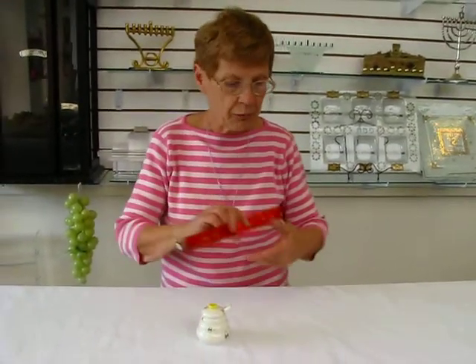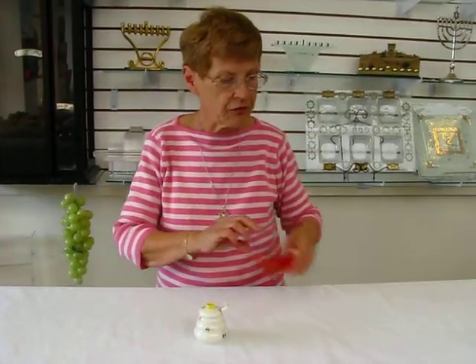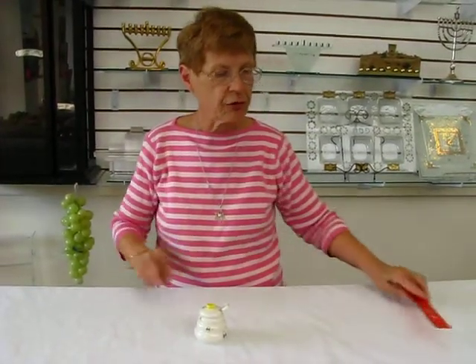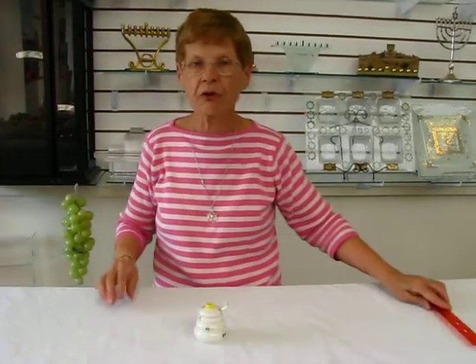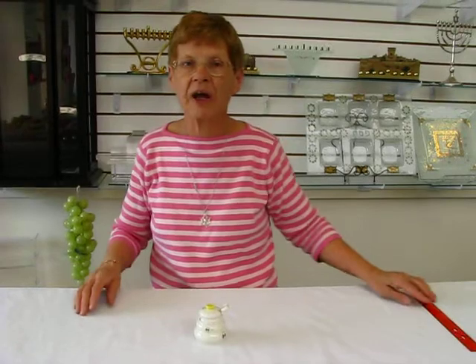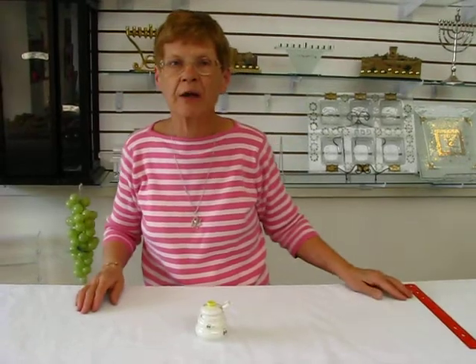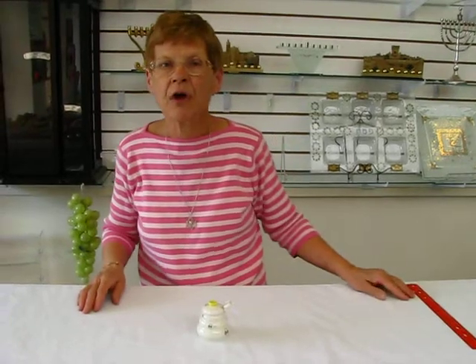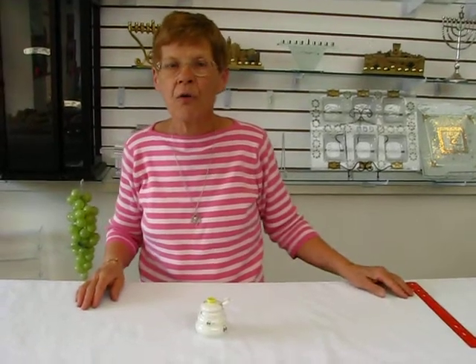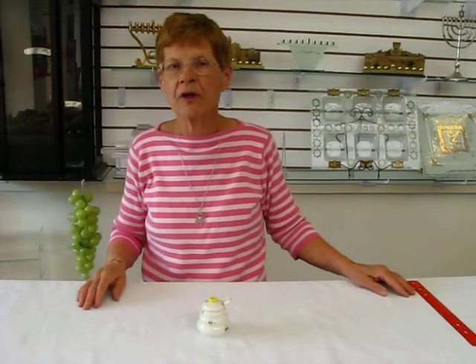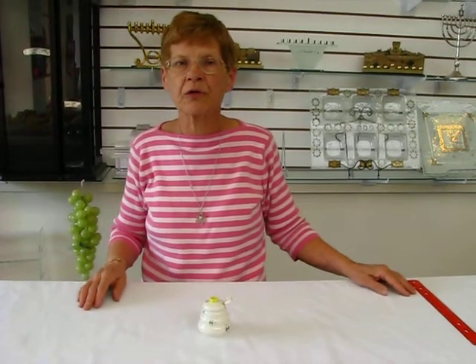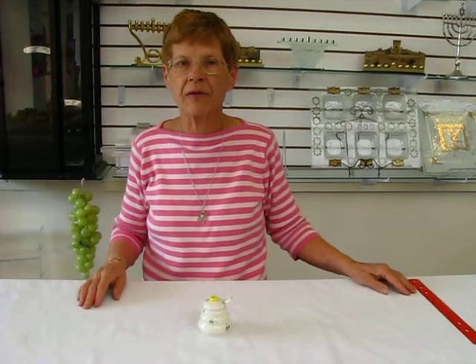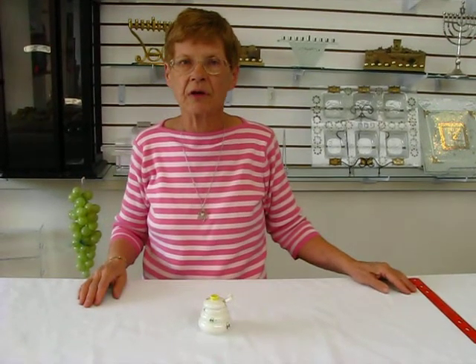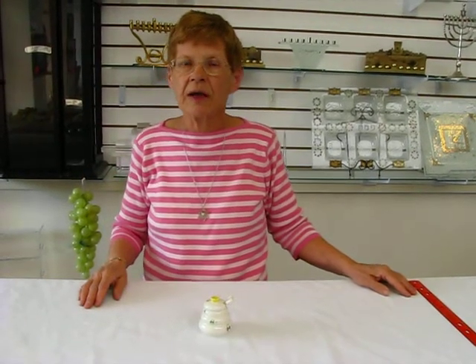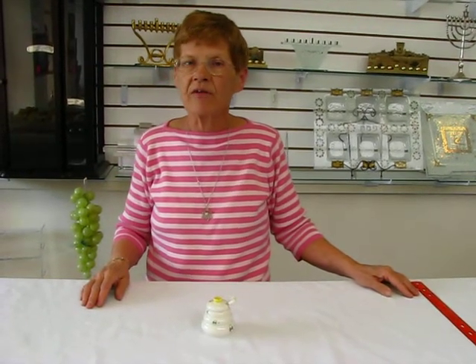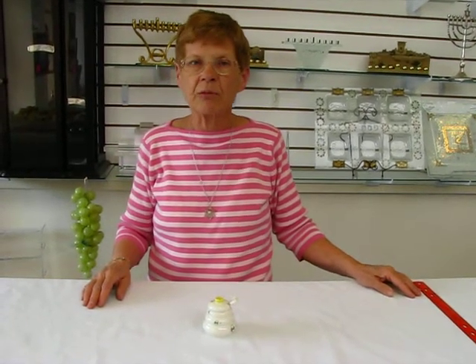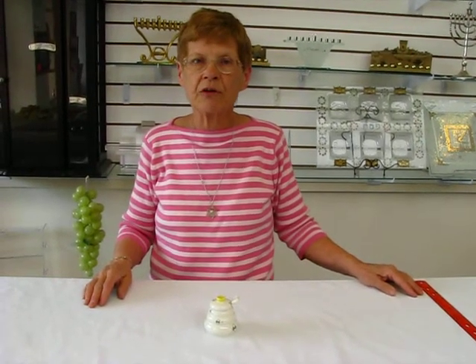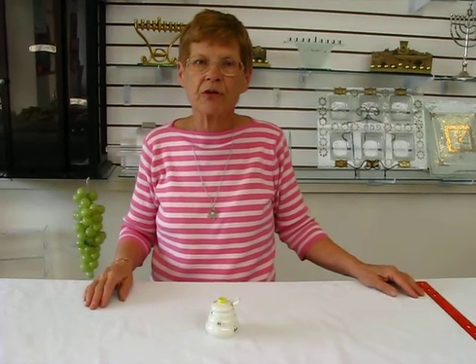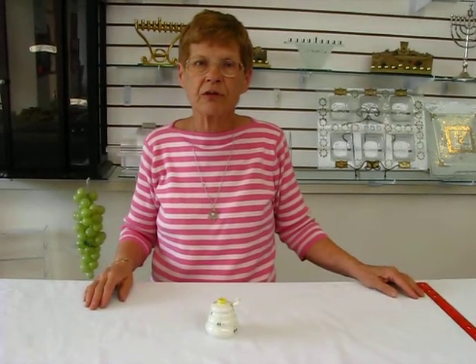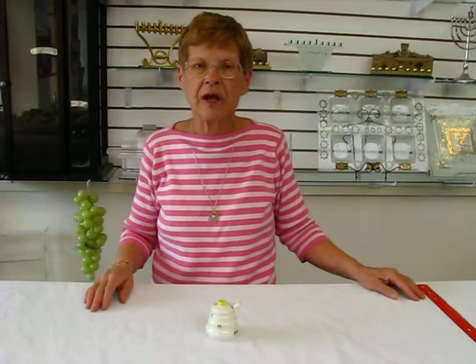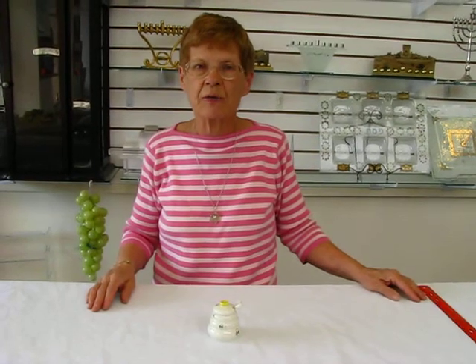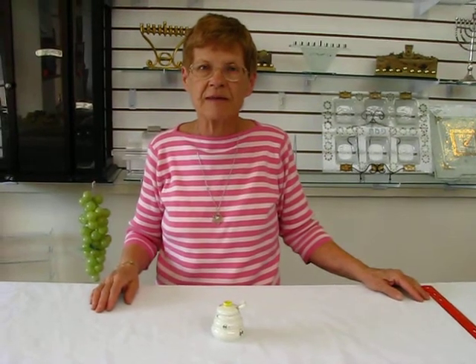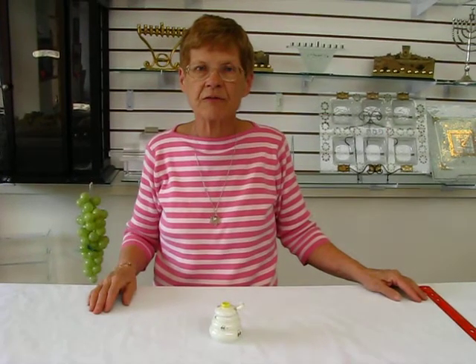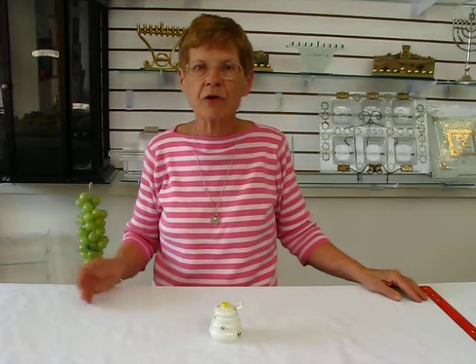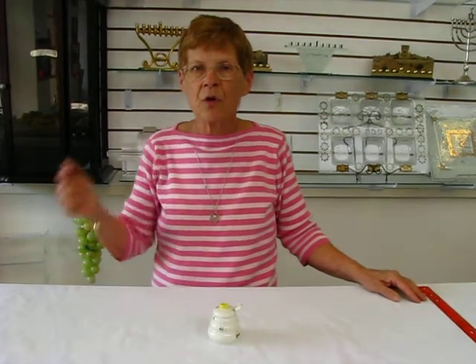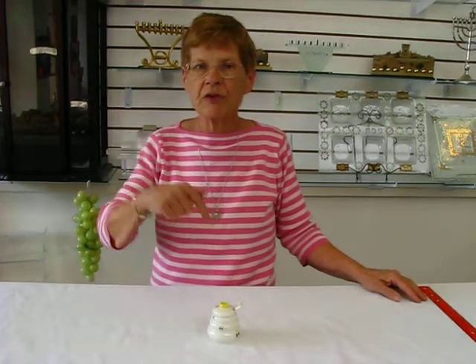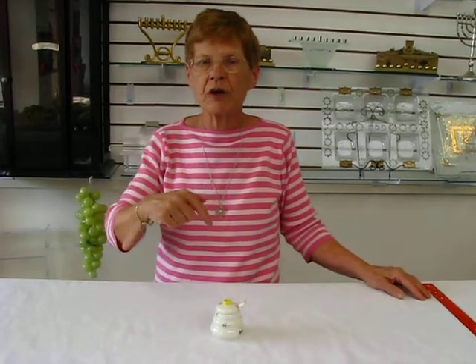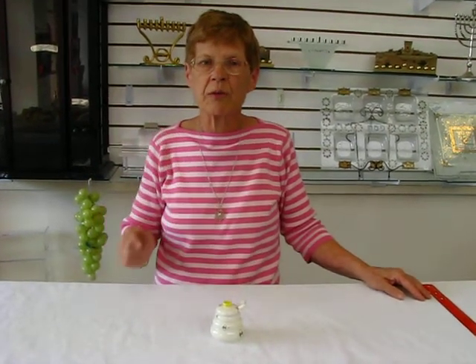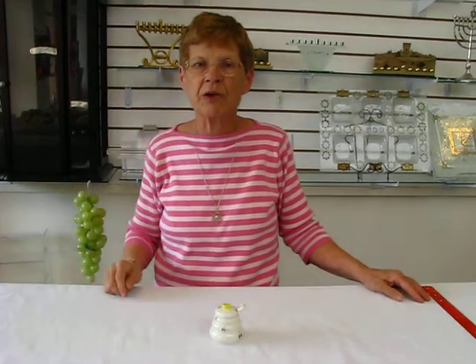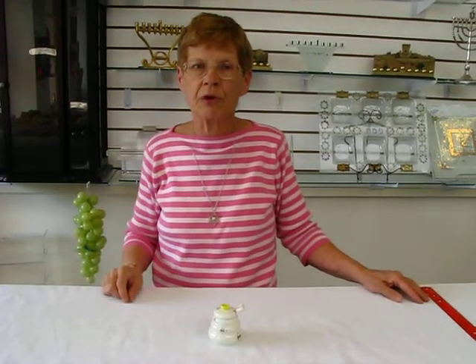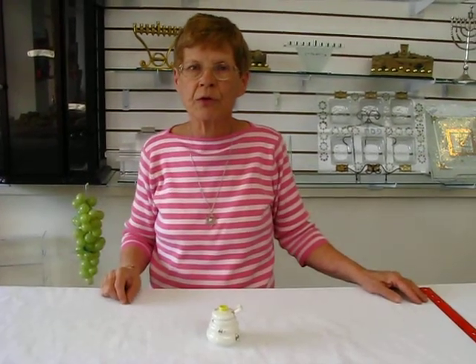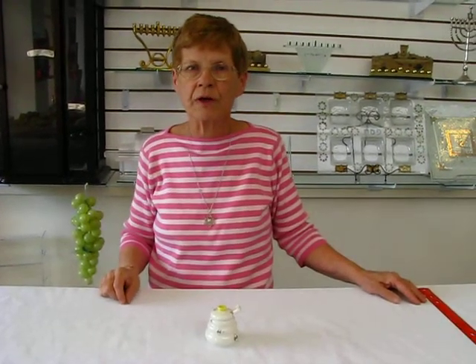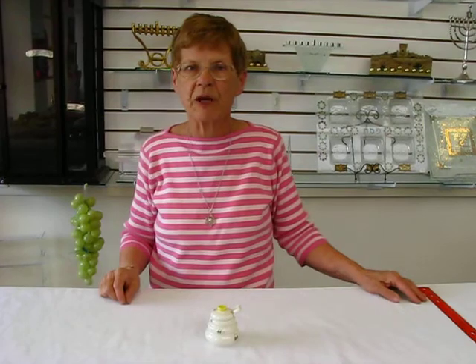Perfect for your Rosh Hashanah table, or your table throughout the year. It's available at Aaron's Jewish Books in Judaica in the Mile High city of Denver, or please check our drop-down menu below for ordering information.